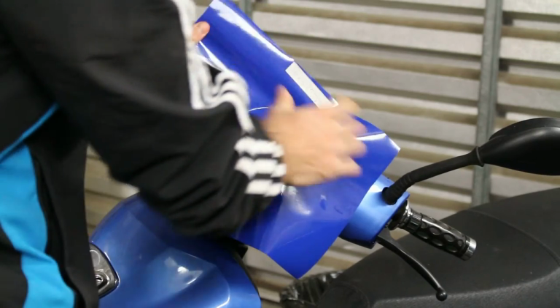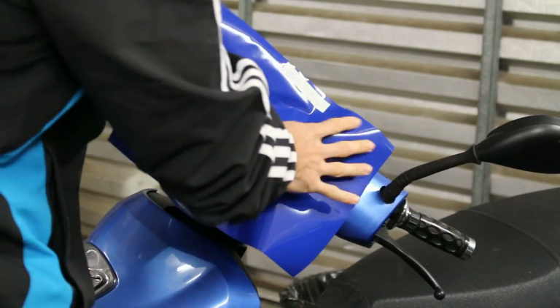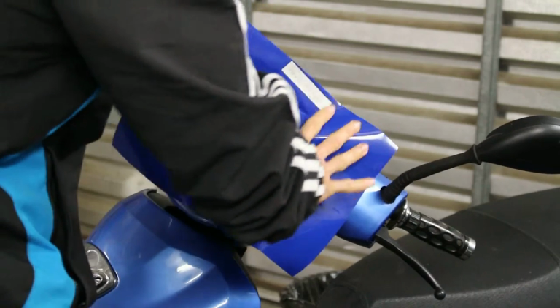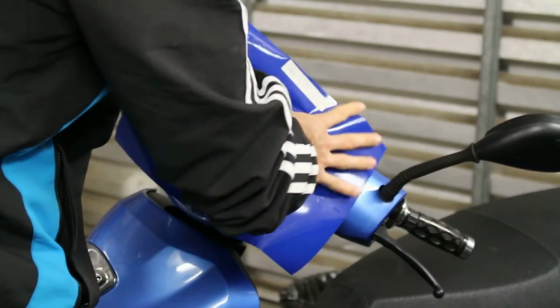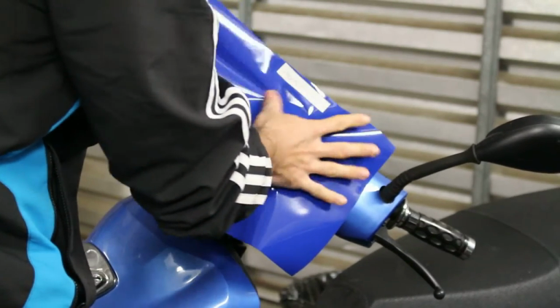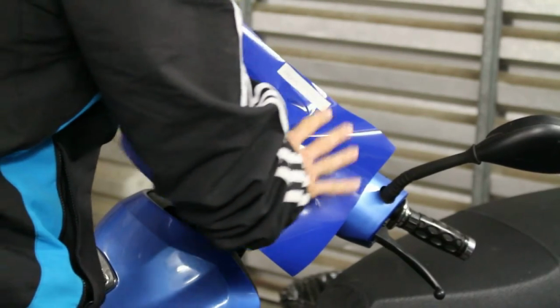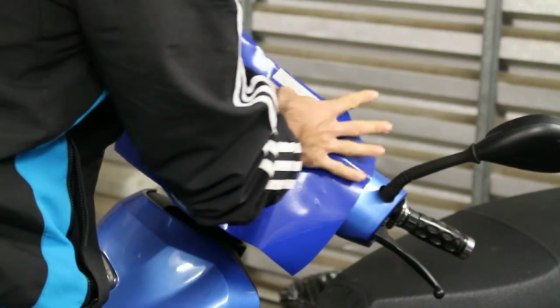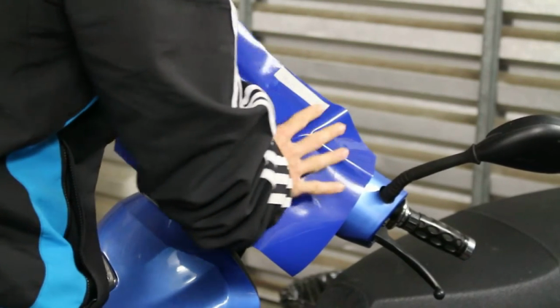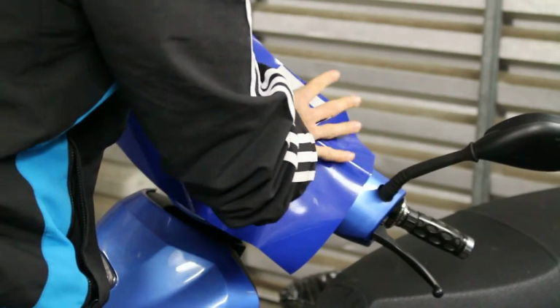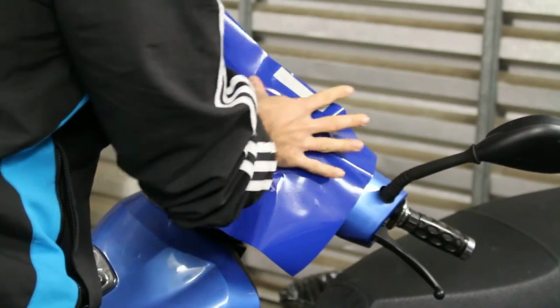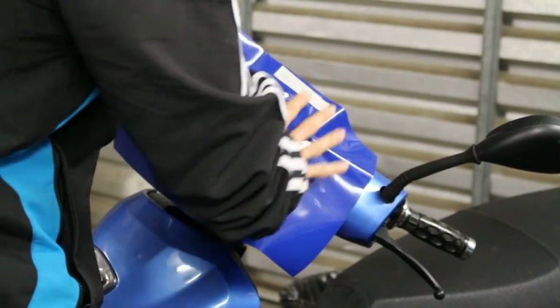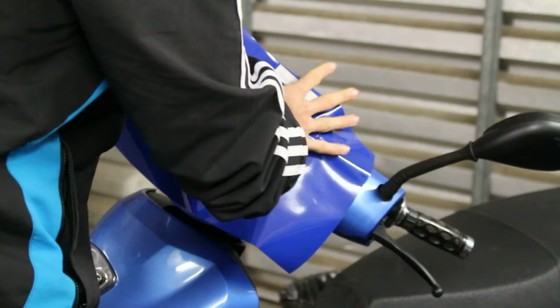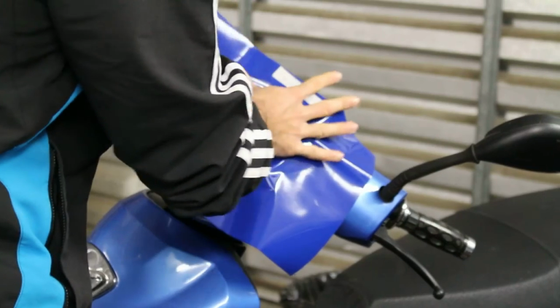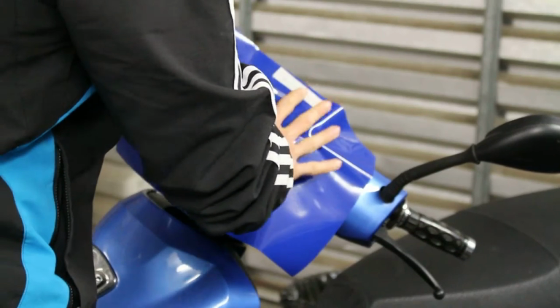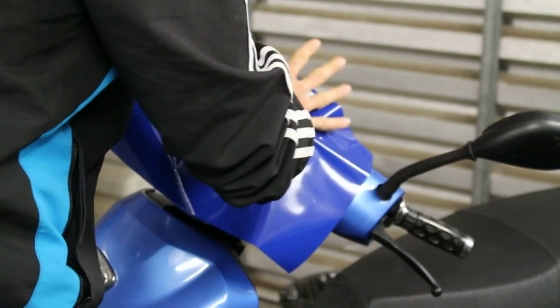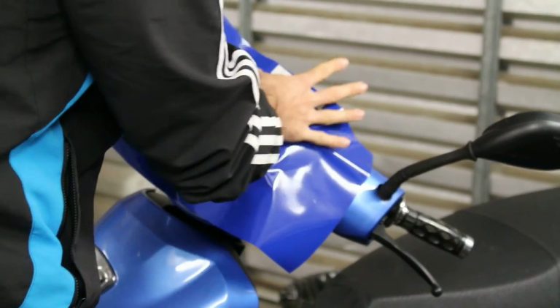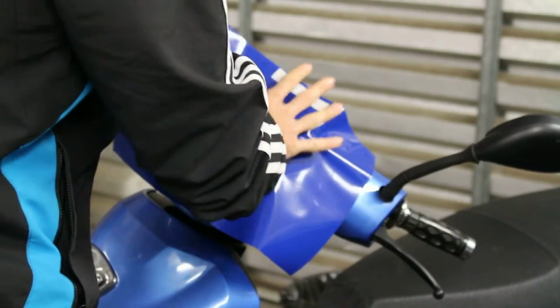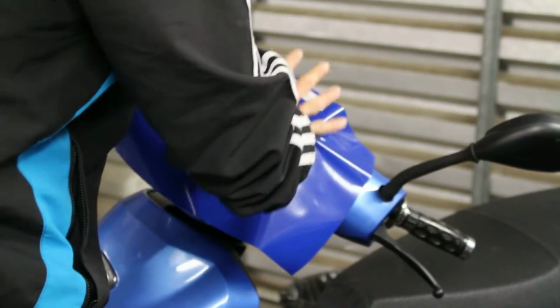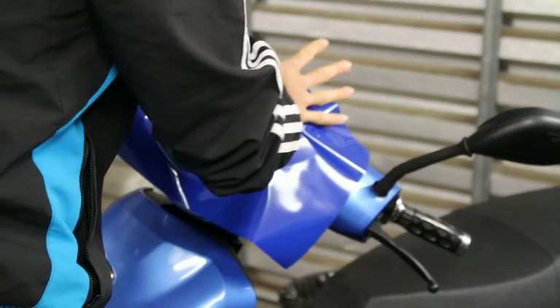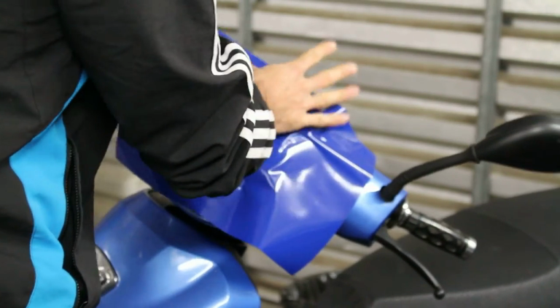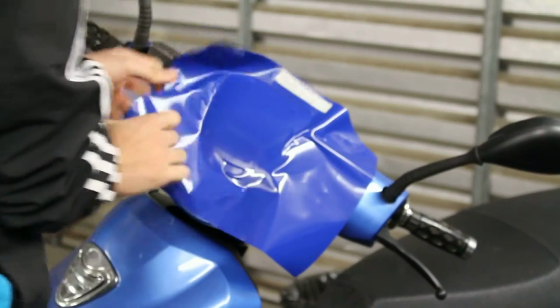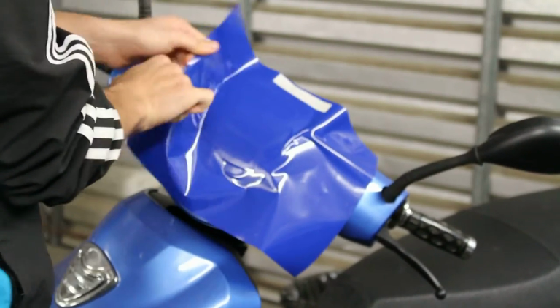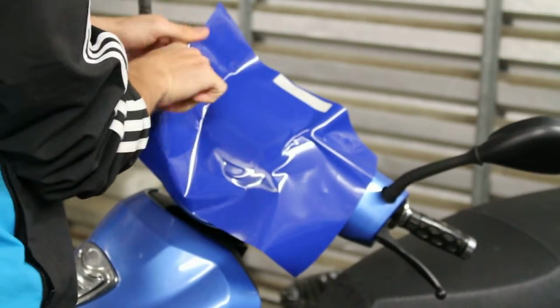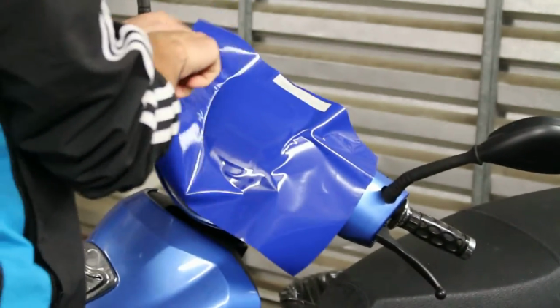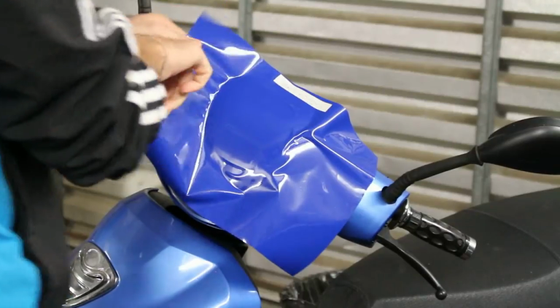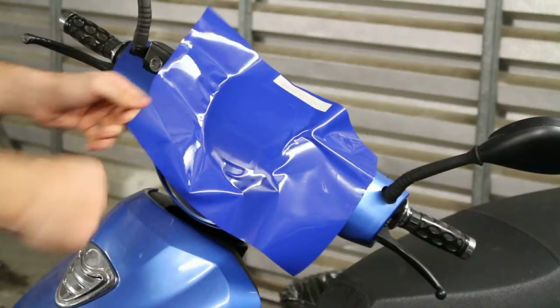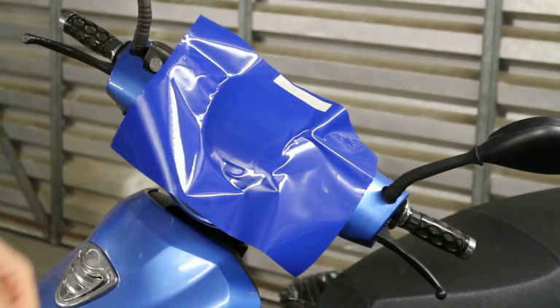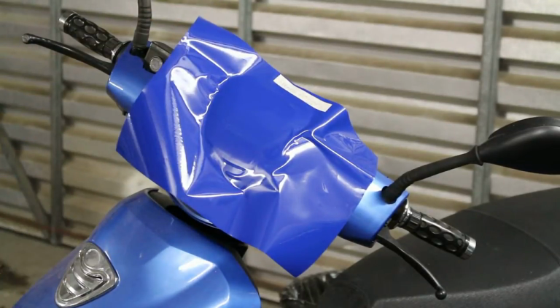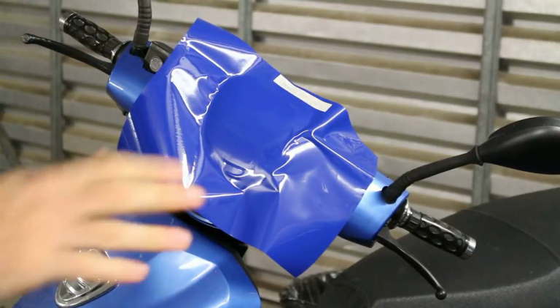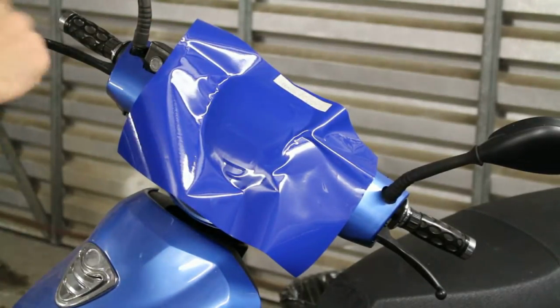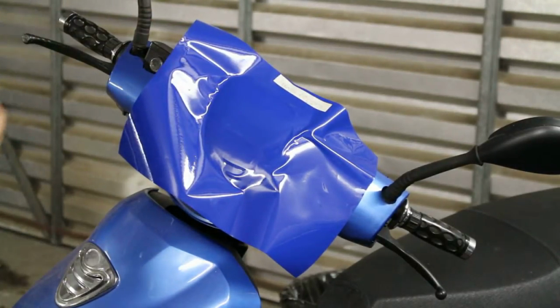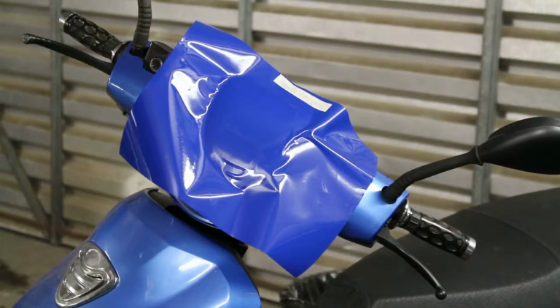It's actually quite nice to work with. I quite like it. You don't even need to use a heat gun. Due to its thickness, it's quite easy to maneuver.